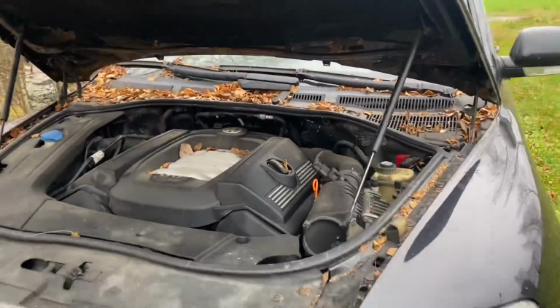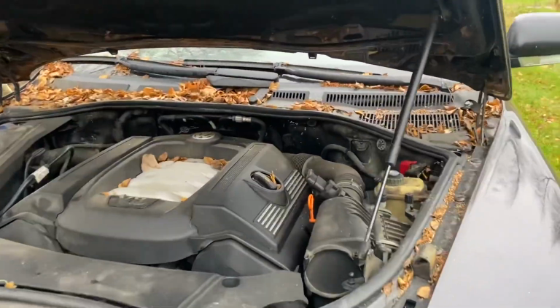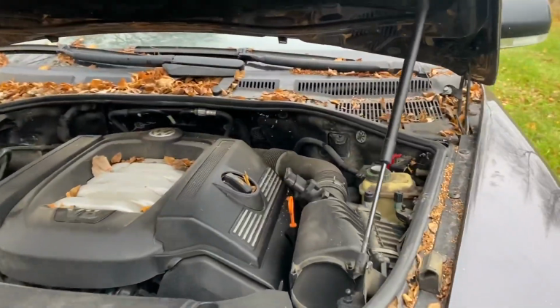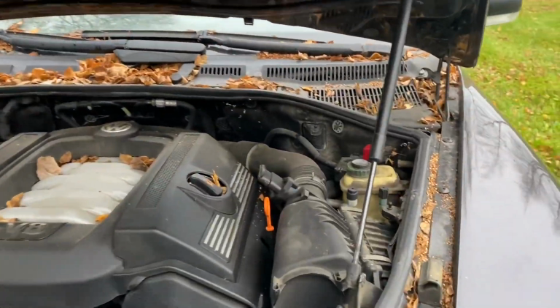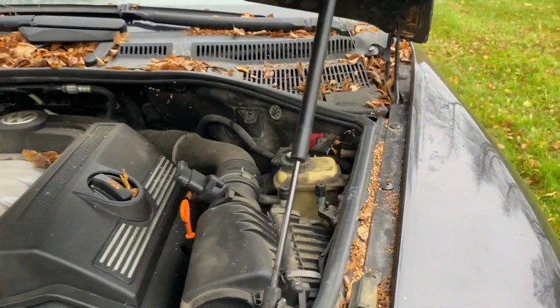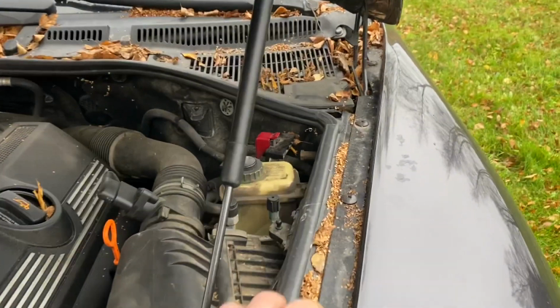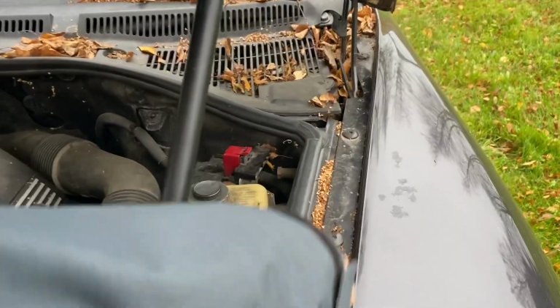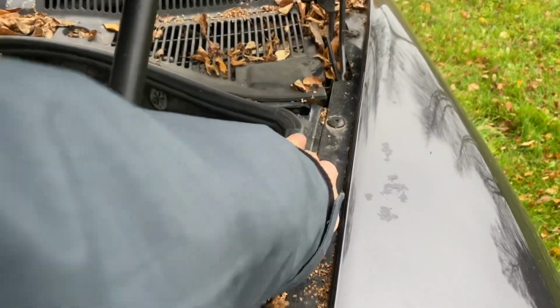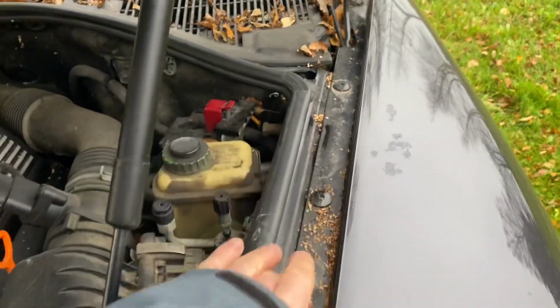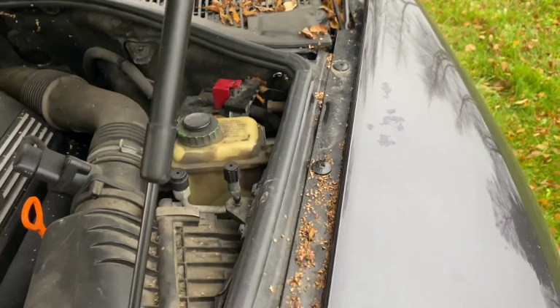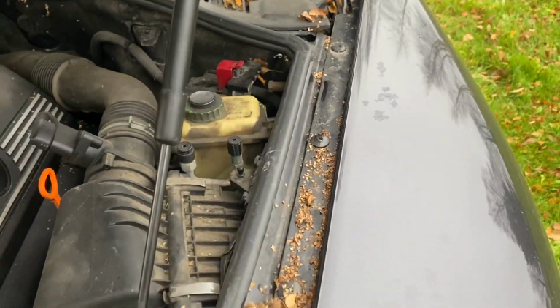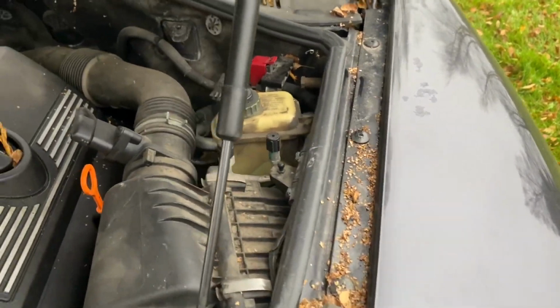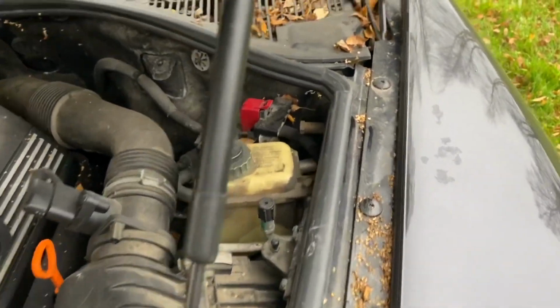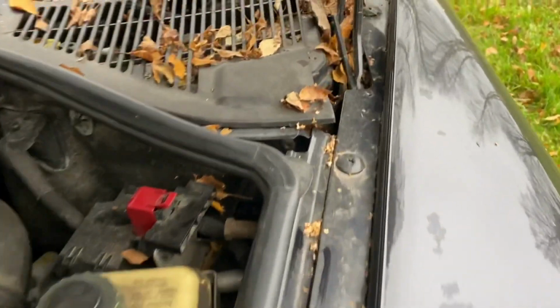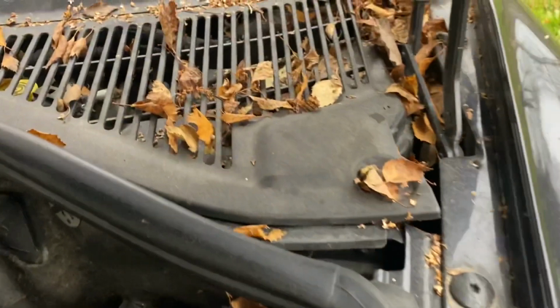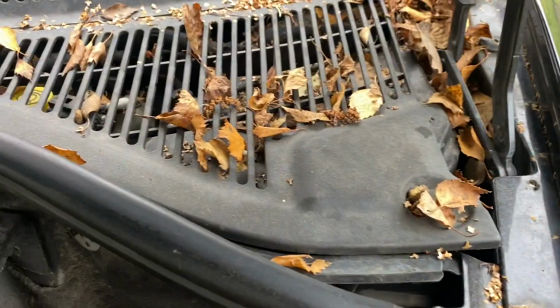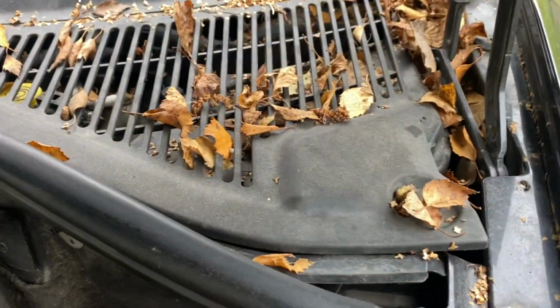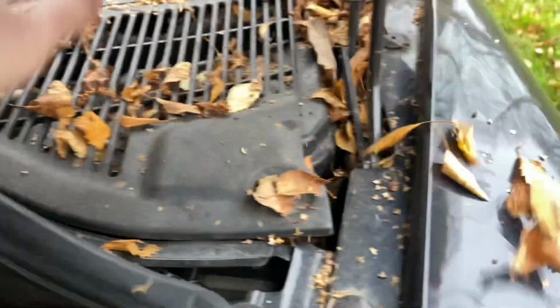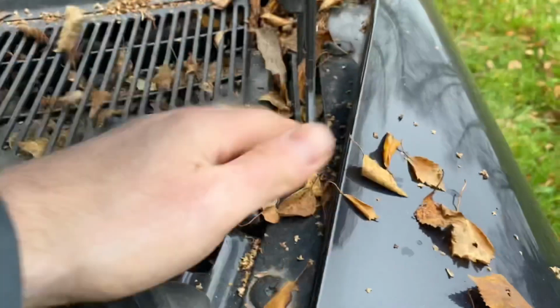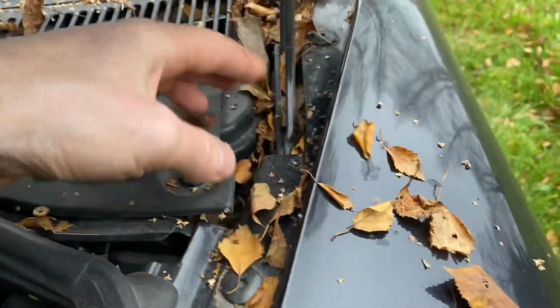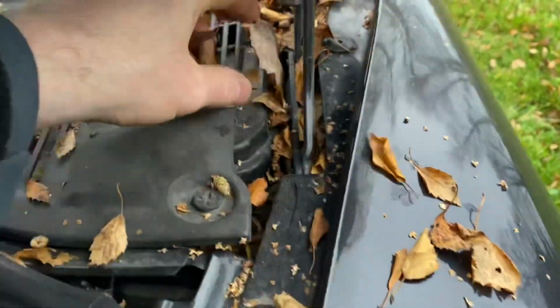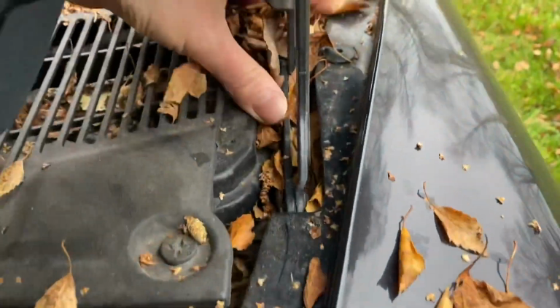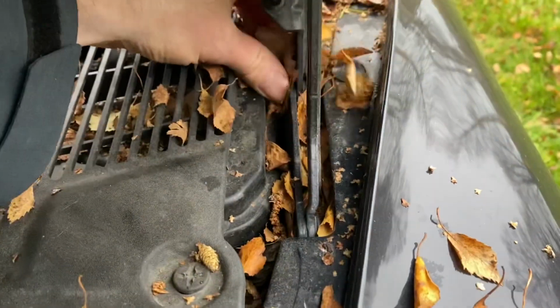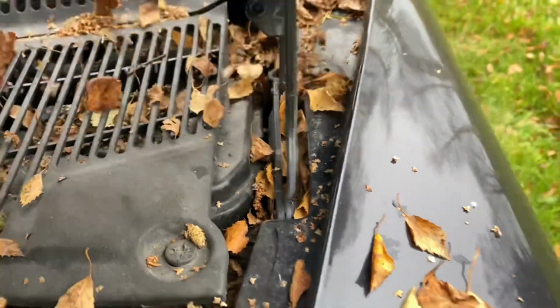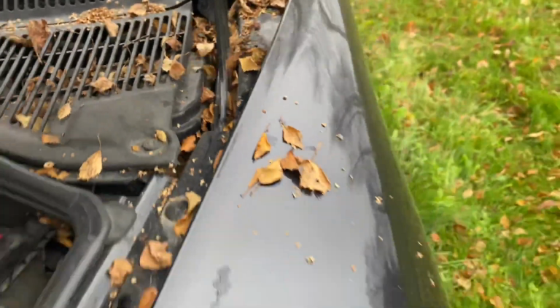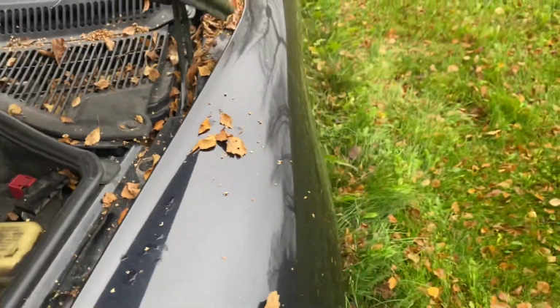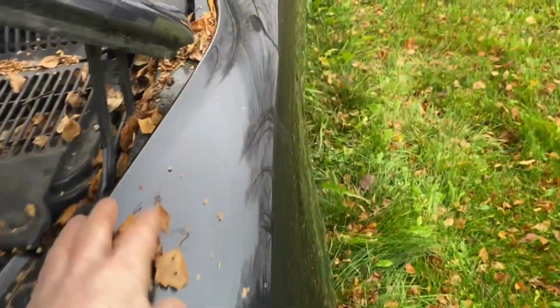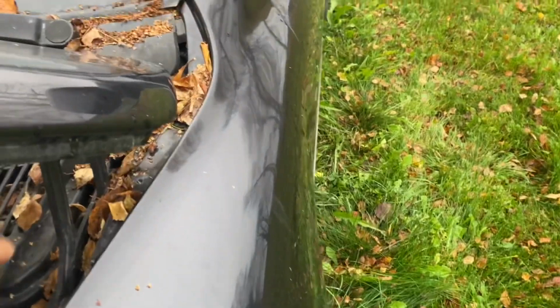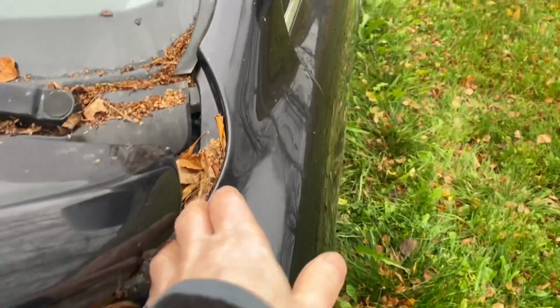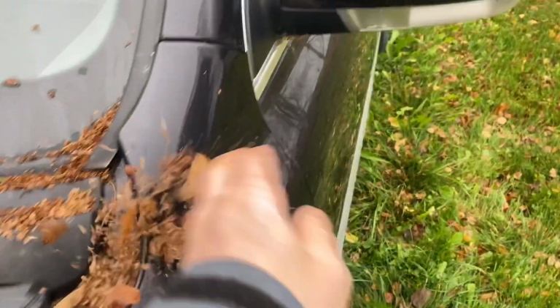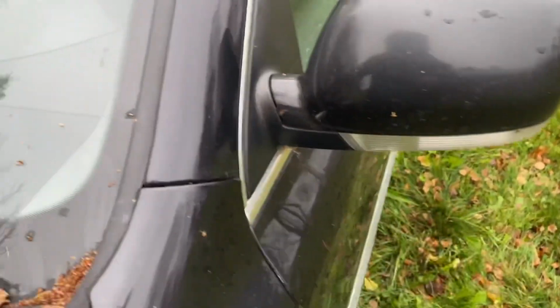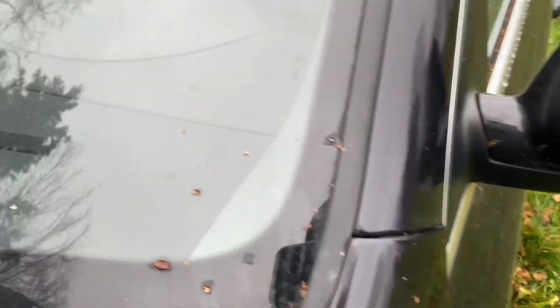Aika kohtuullisesti on tullut kaiken näköistä lehteen ja kaikkee. Nämä on vähän sellaisia, että nämä kannattaa saada pois täältä paineilmalla ynnä muulla.